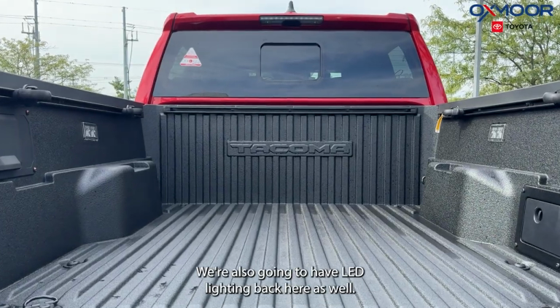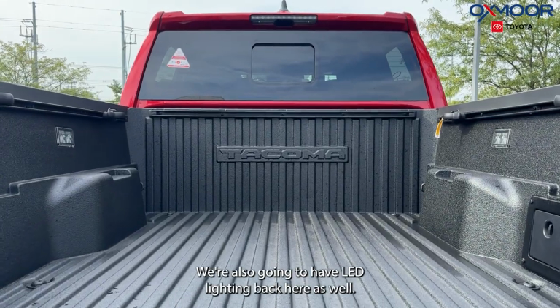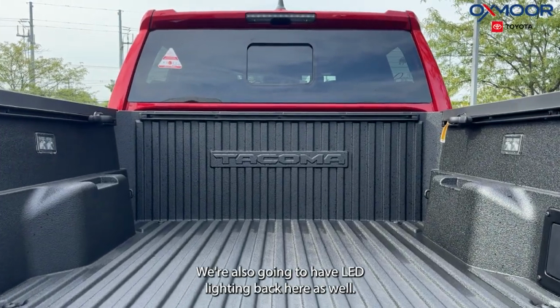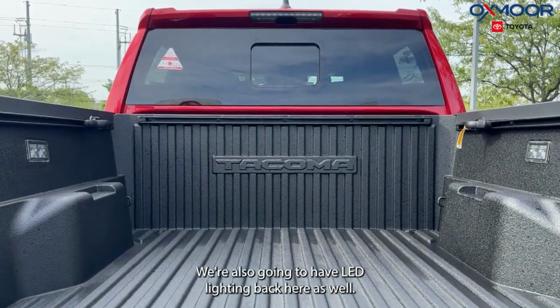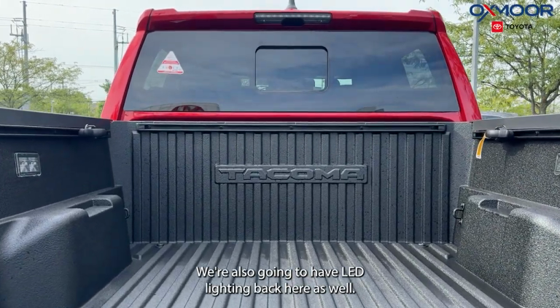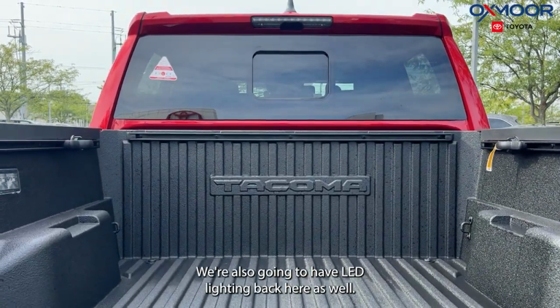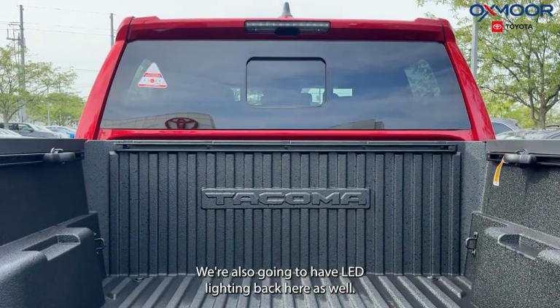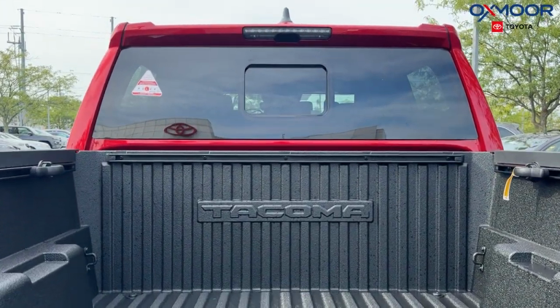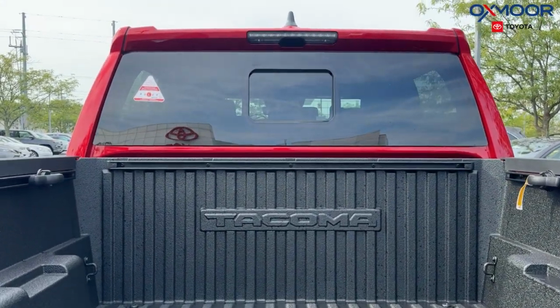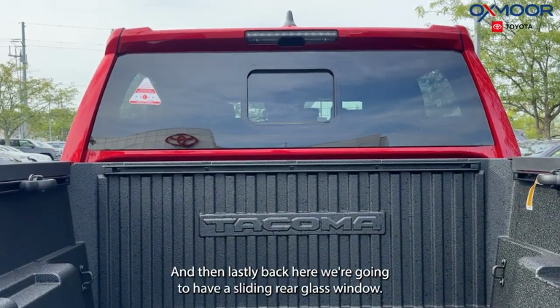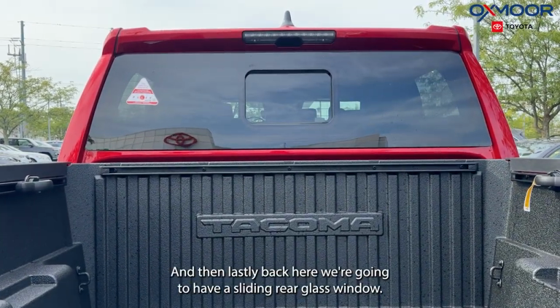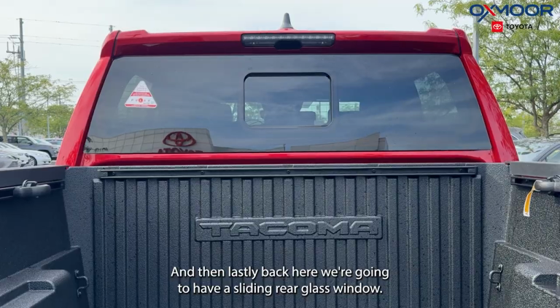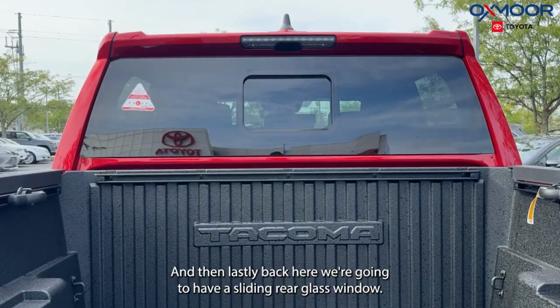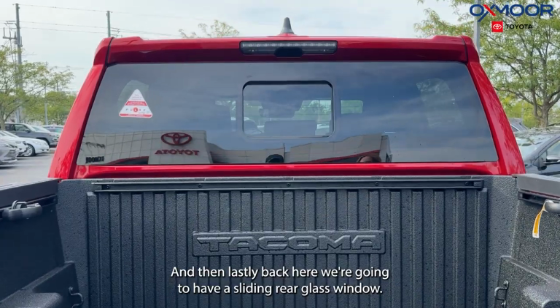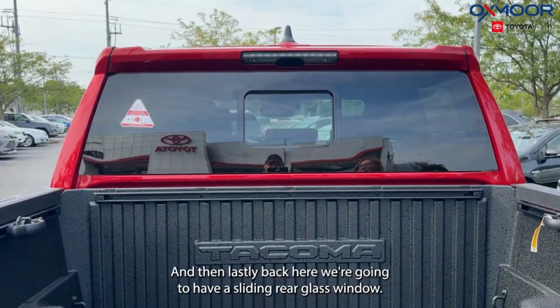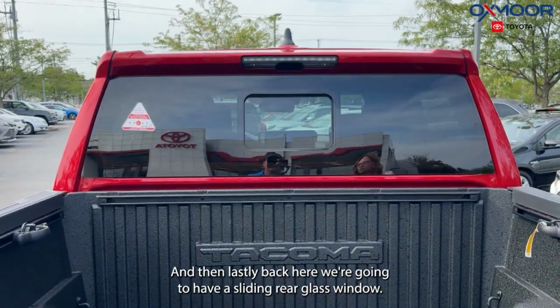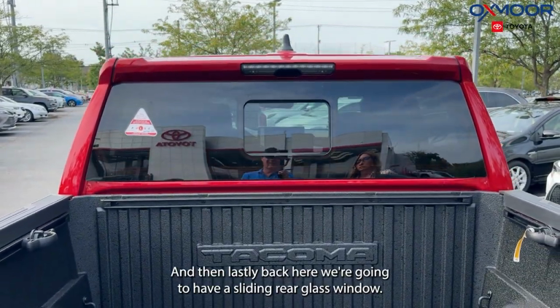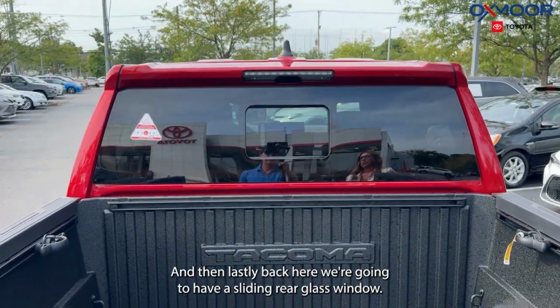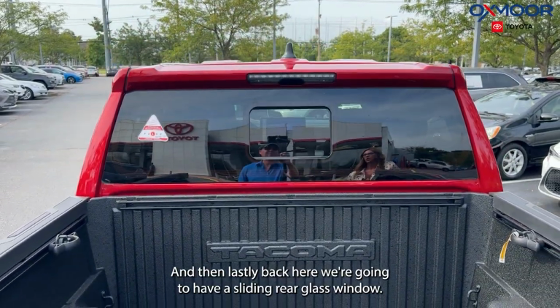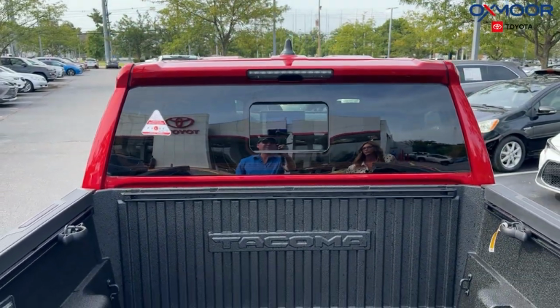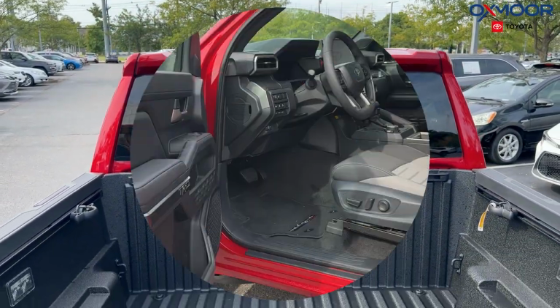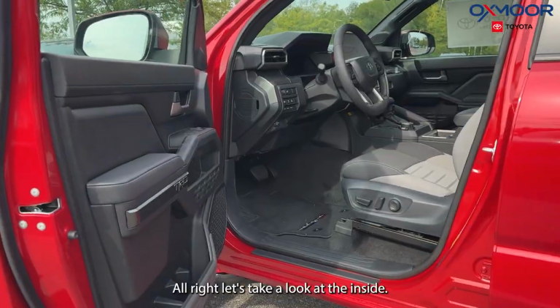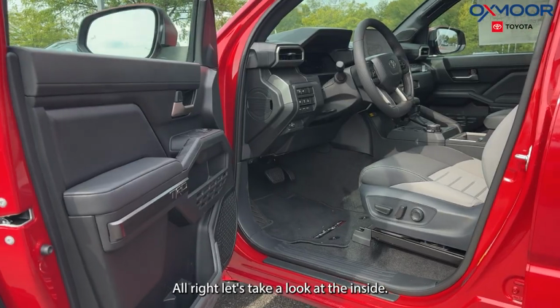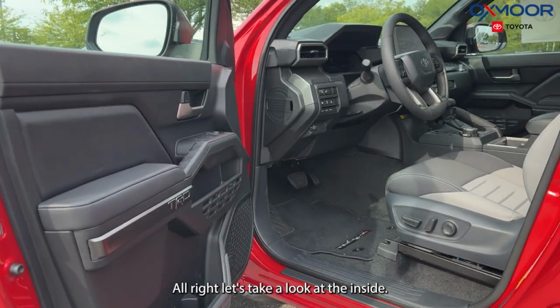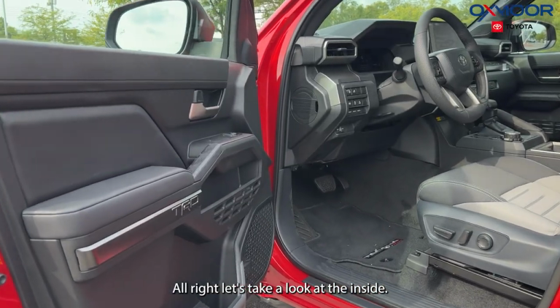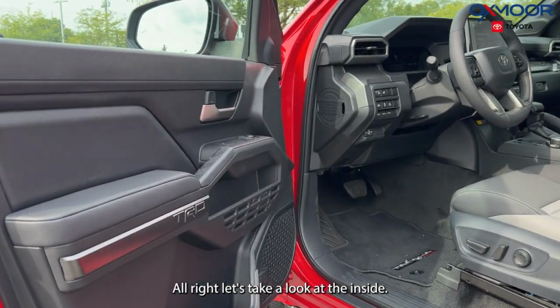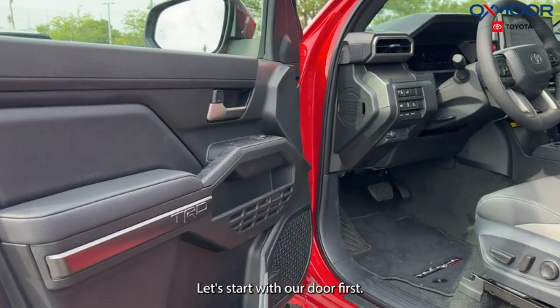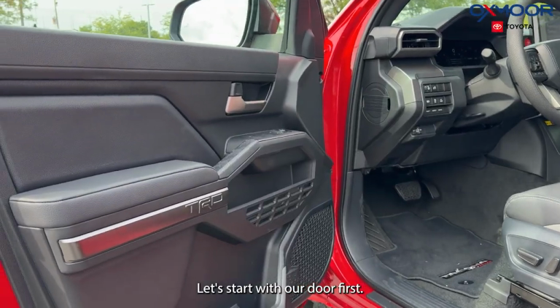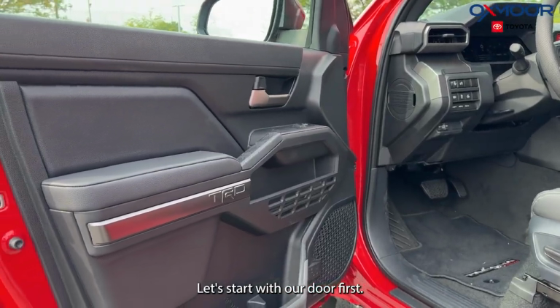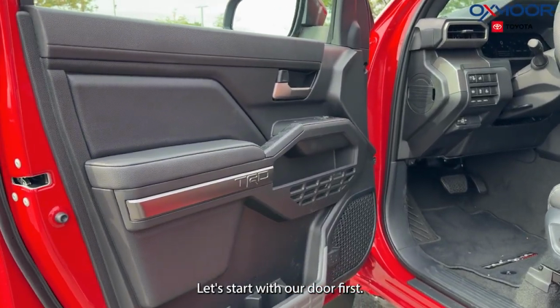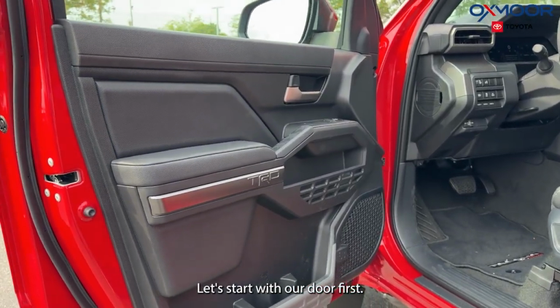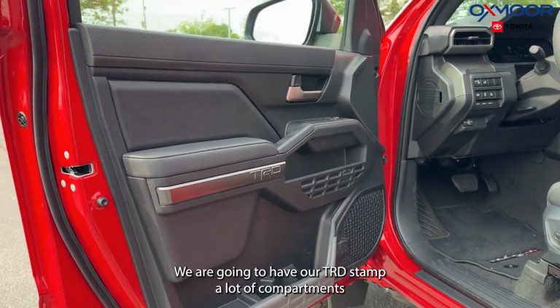We're also going to have LED lighting back here as well, and then lastly back here we're going to have a sliding rear glass window. Alright, let's take a look inside — let's start with our door first.